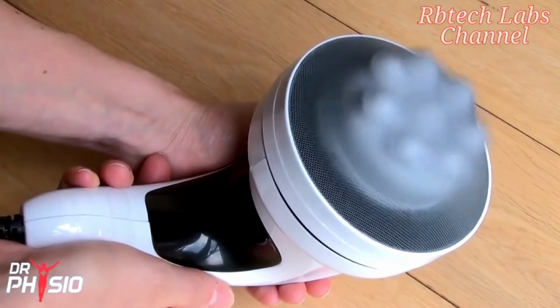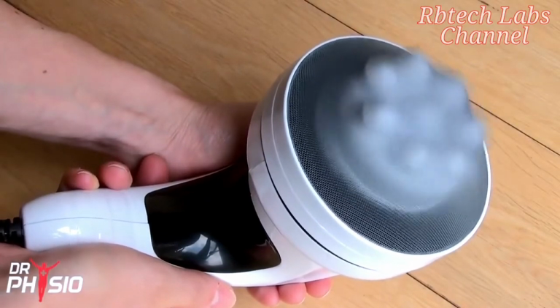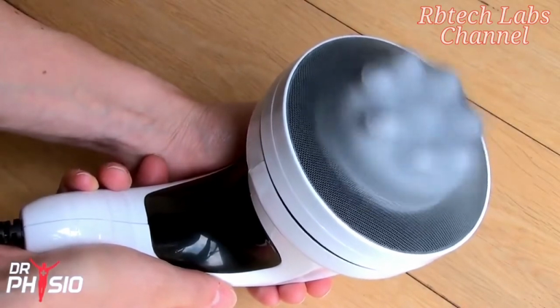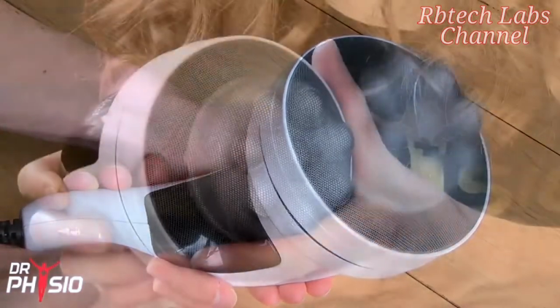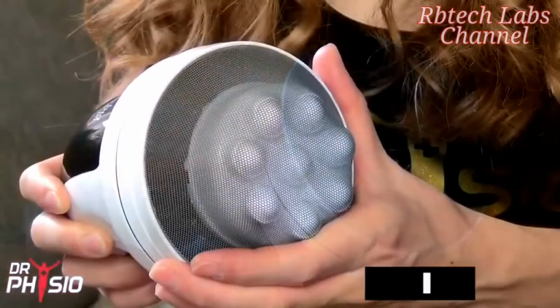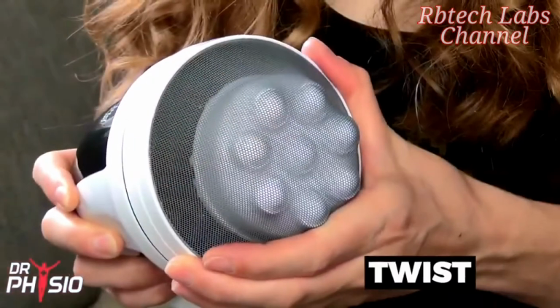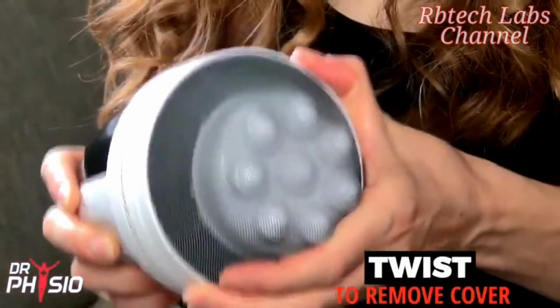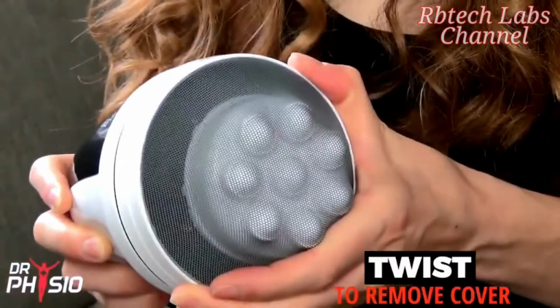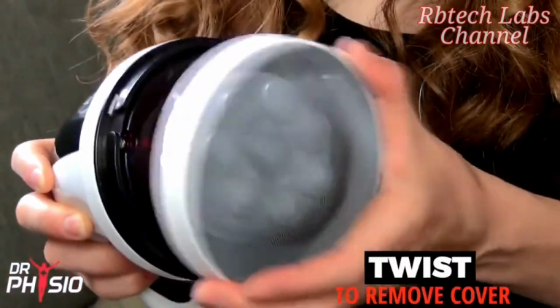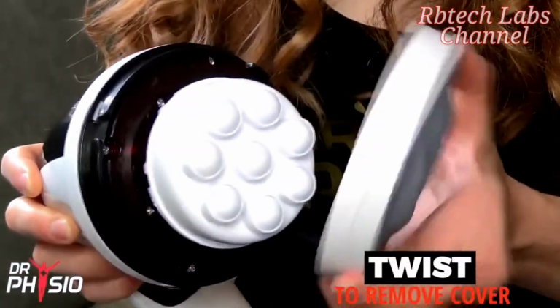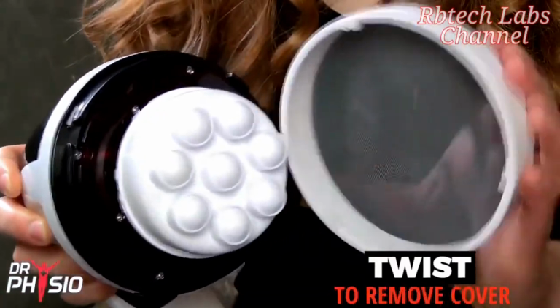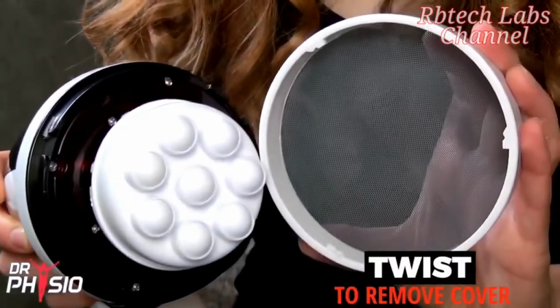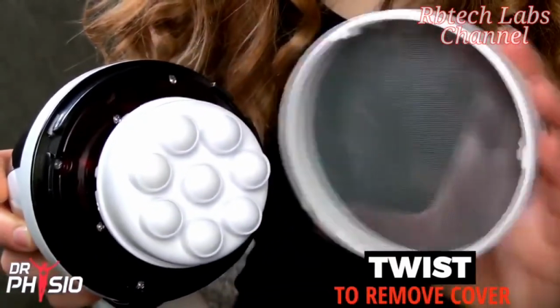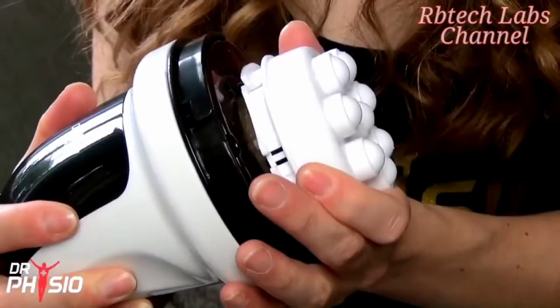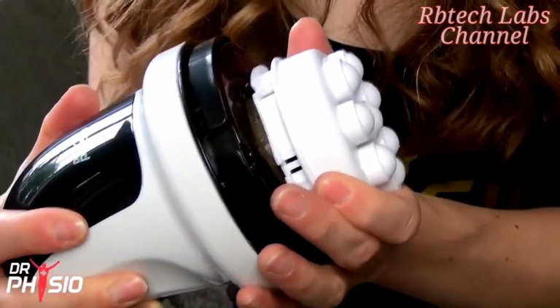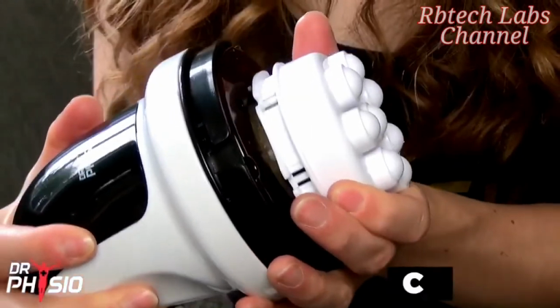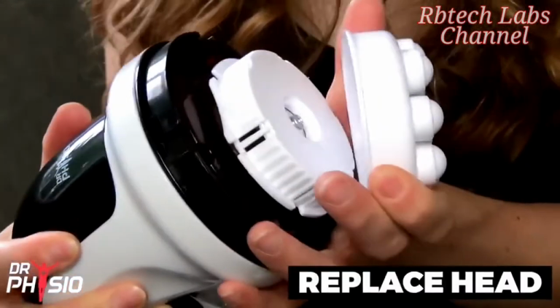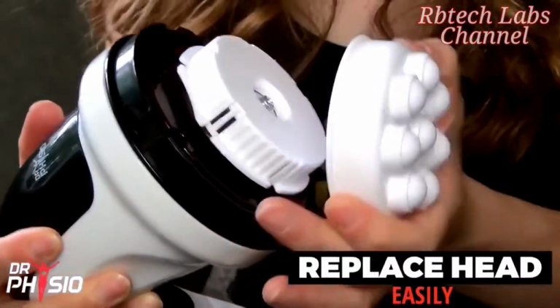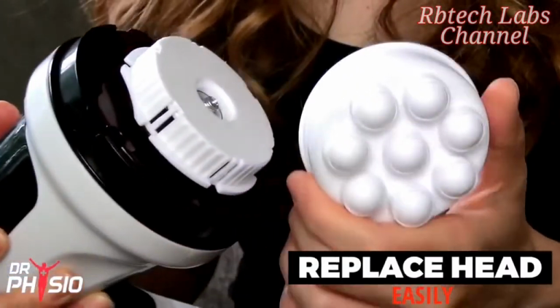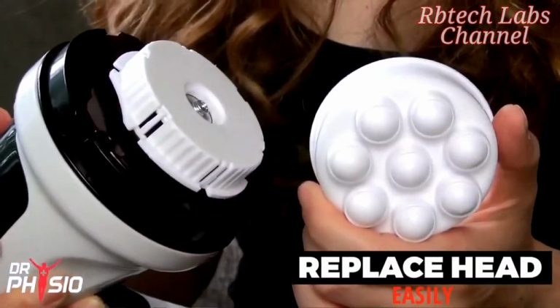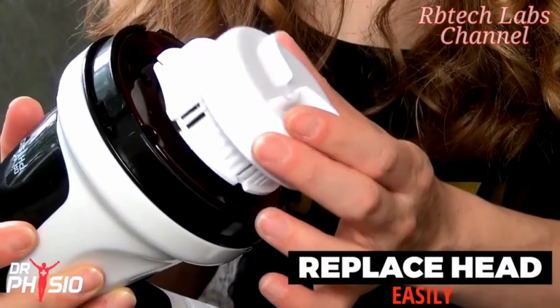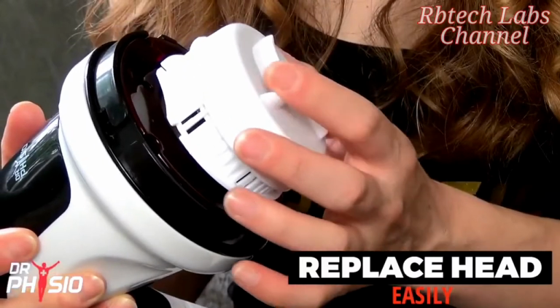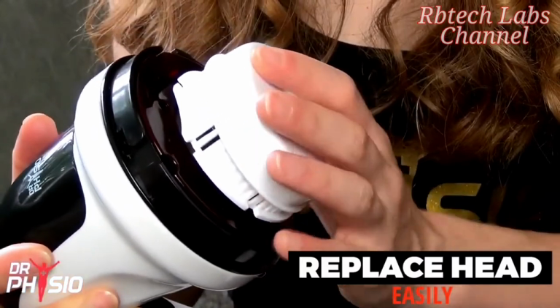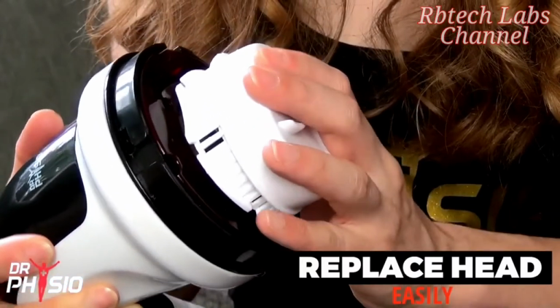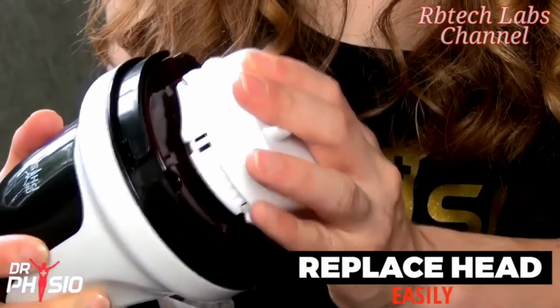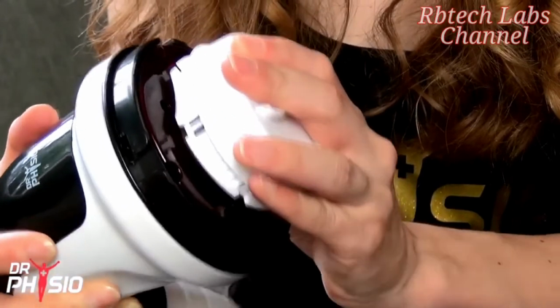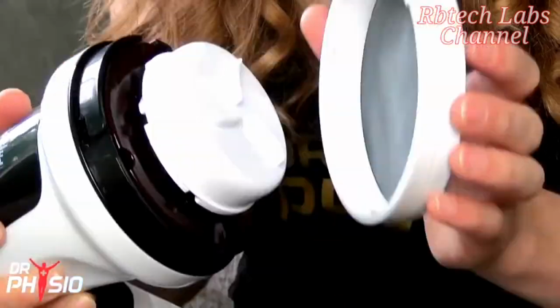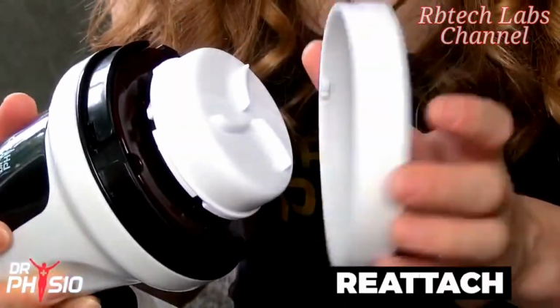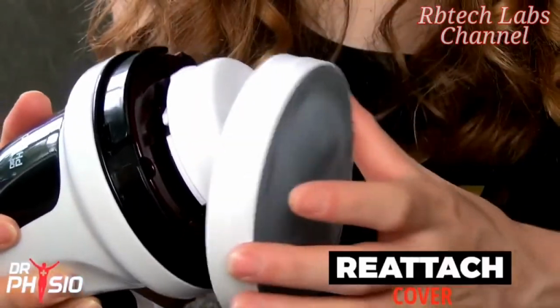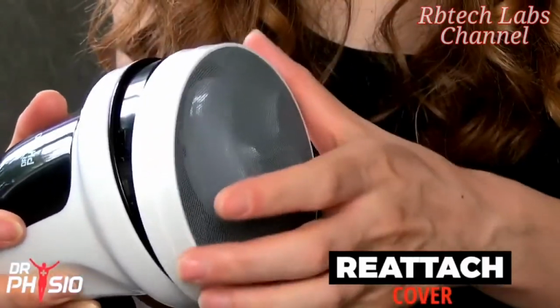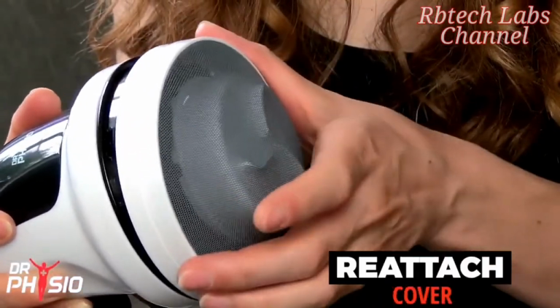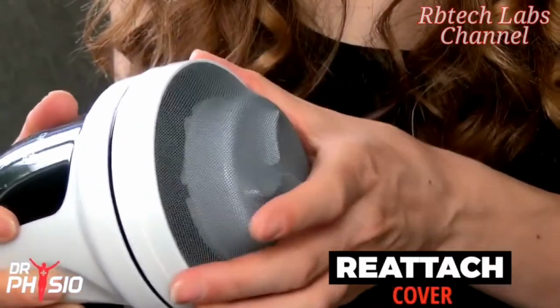Changing the heads is easy. Simply twist to unlock the protective cover, remove the current head, and push your chosen massage head into place, then reattach the mesh cover if desired.